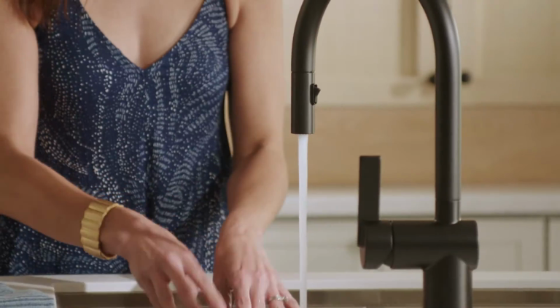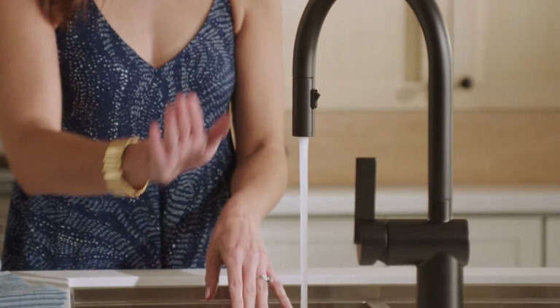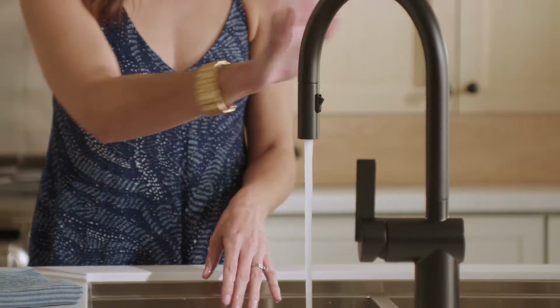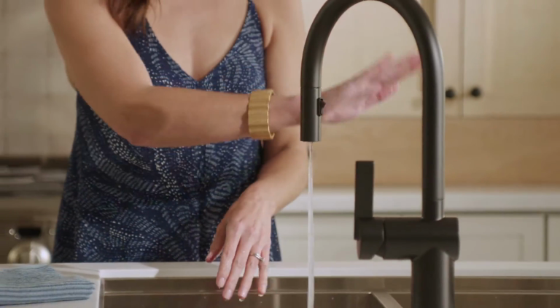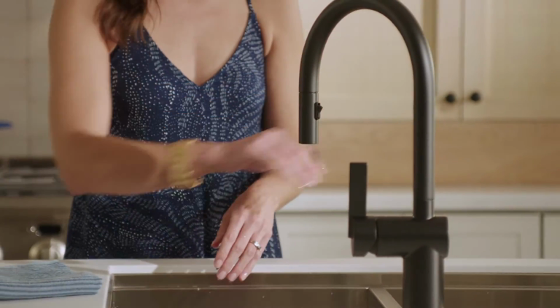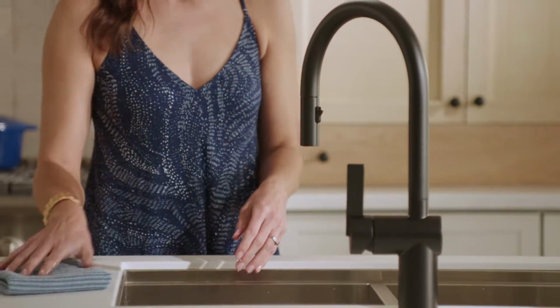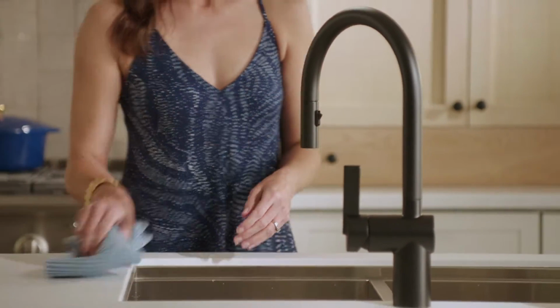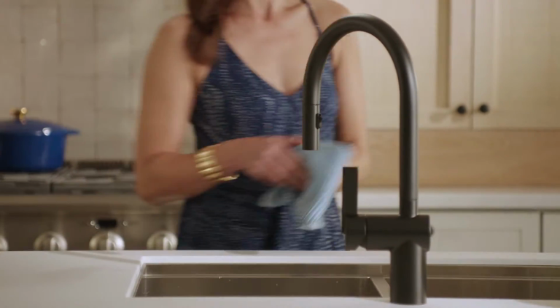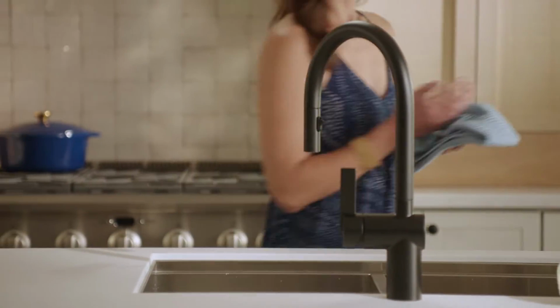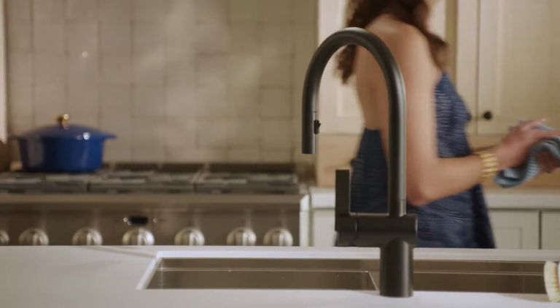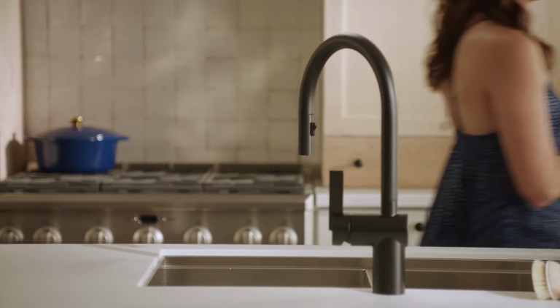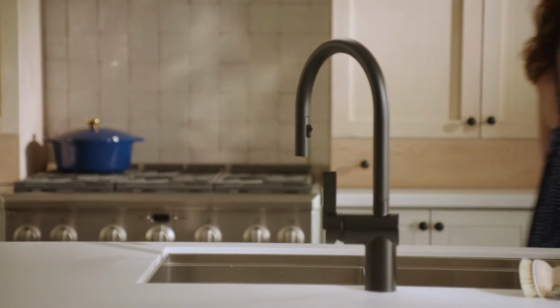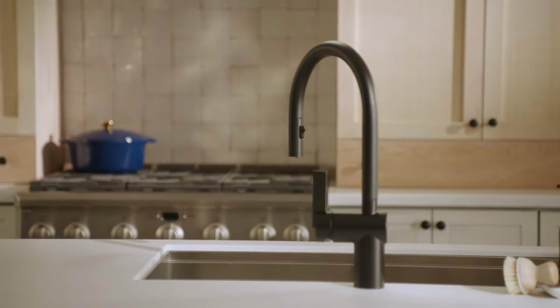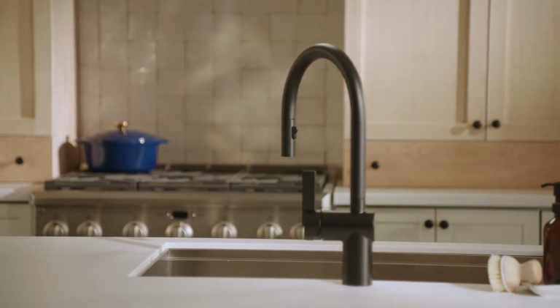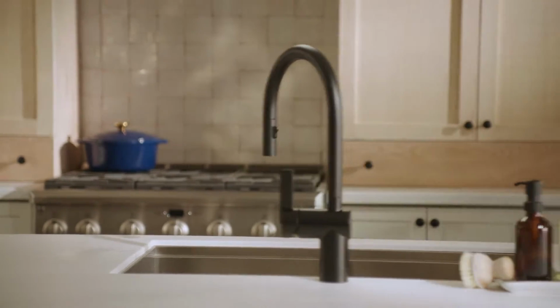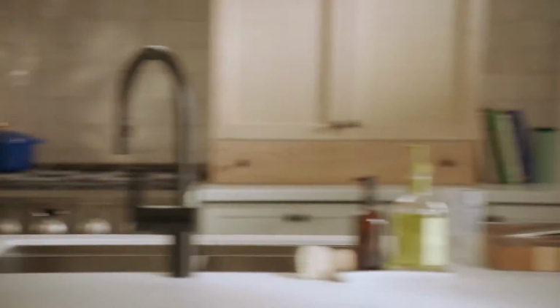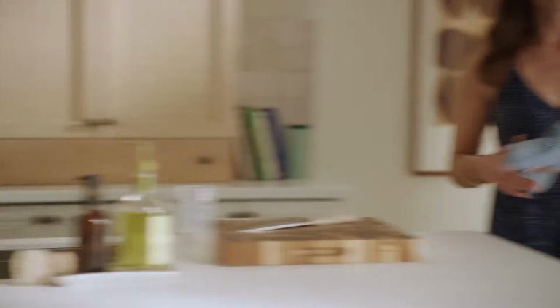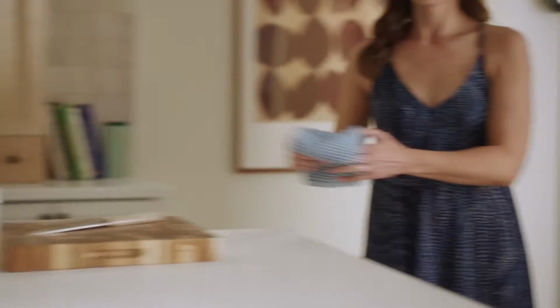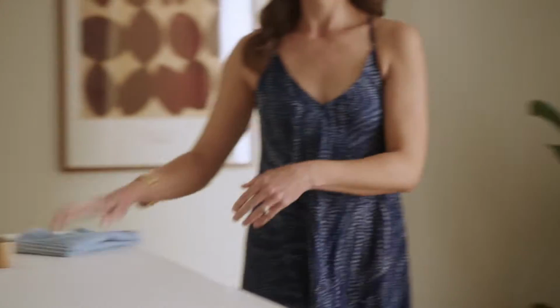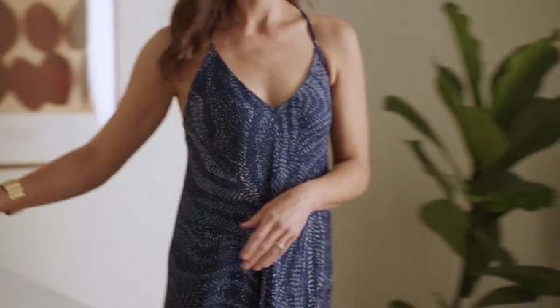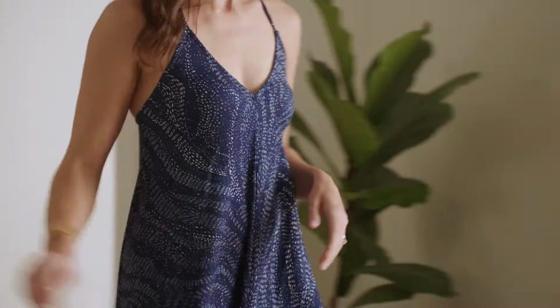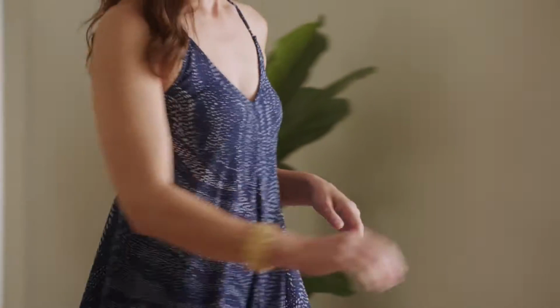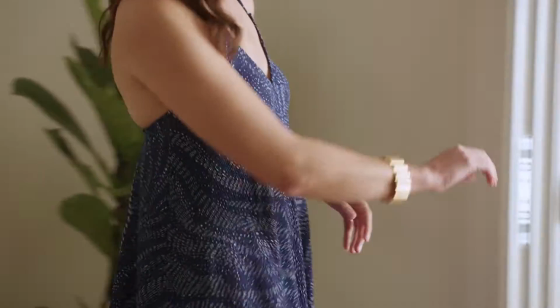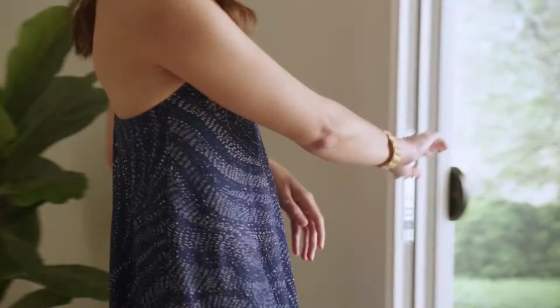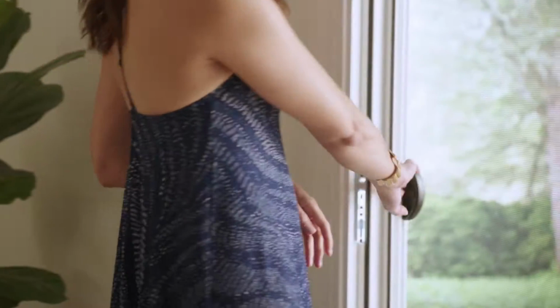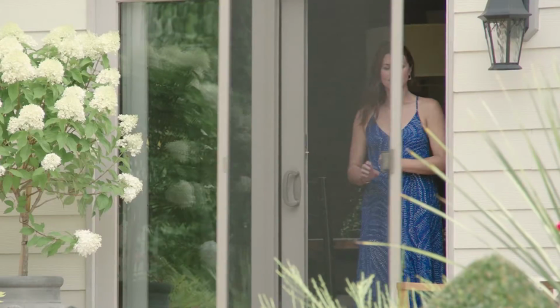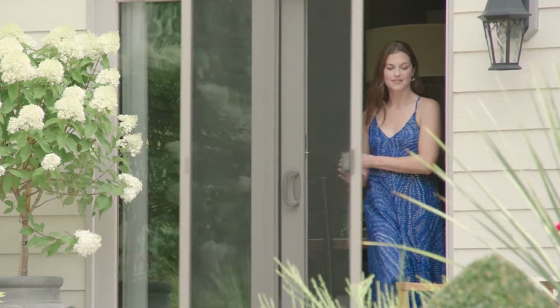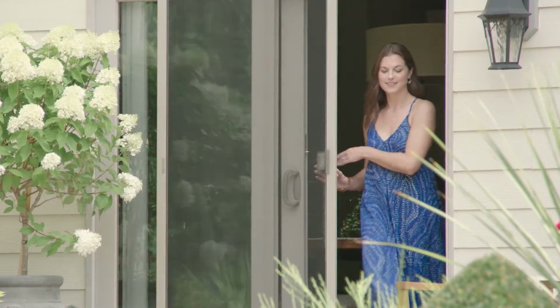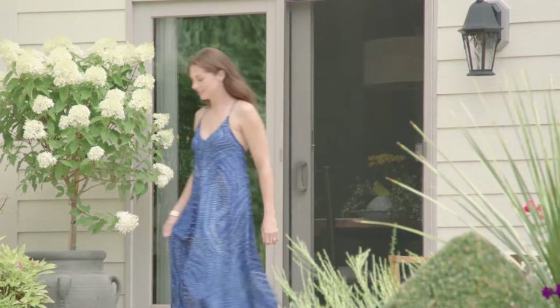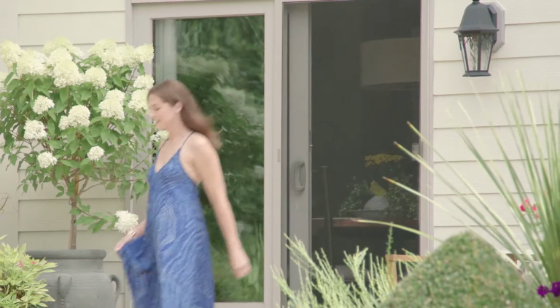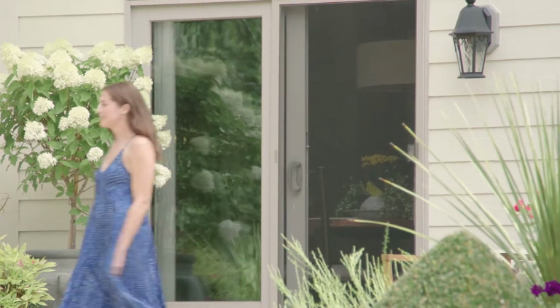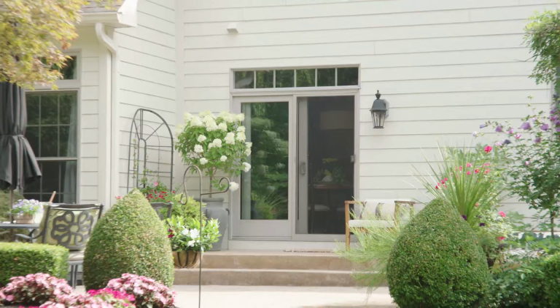Moen, the brand that brought you the home's first smart water network, now steps outside the home for the first time to offer a smart sprinkler controller.